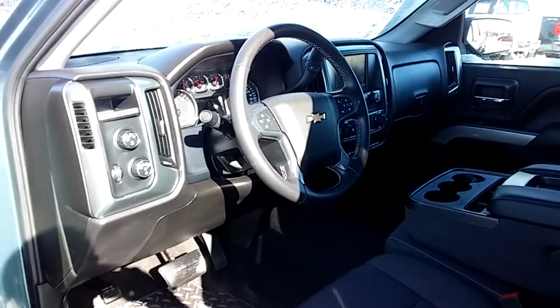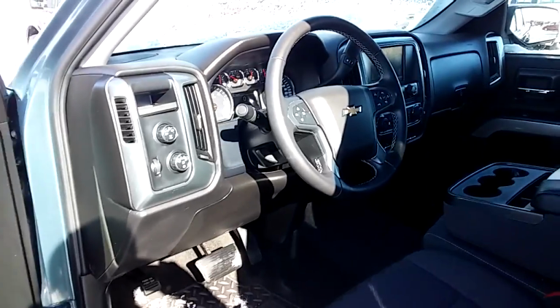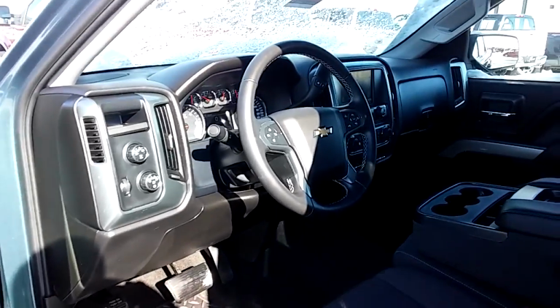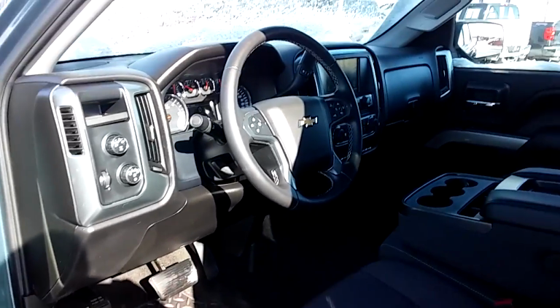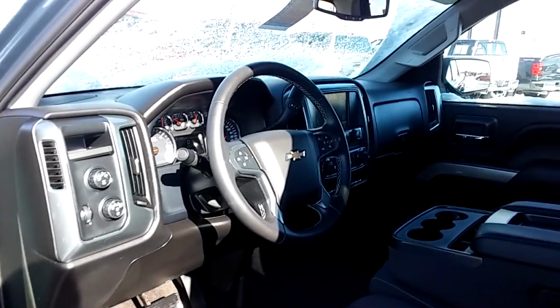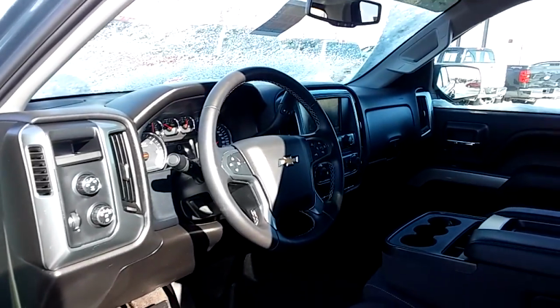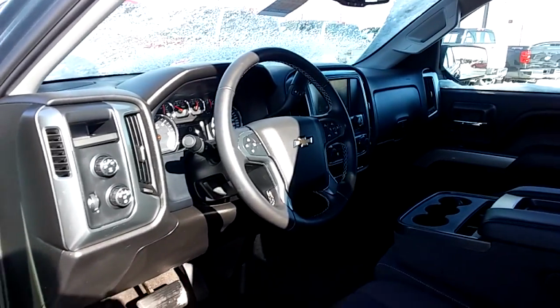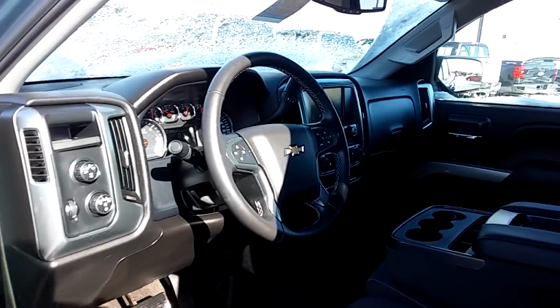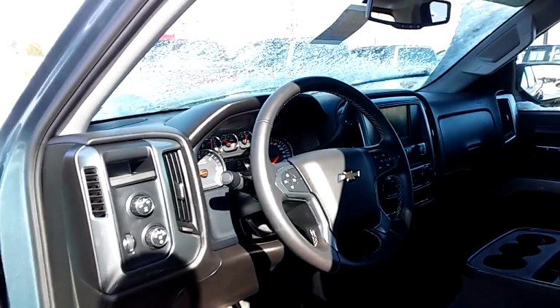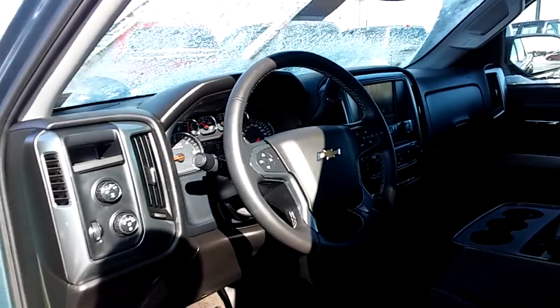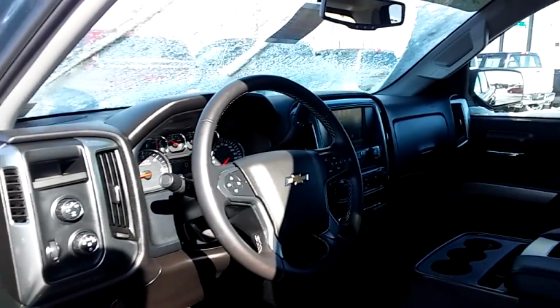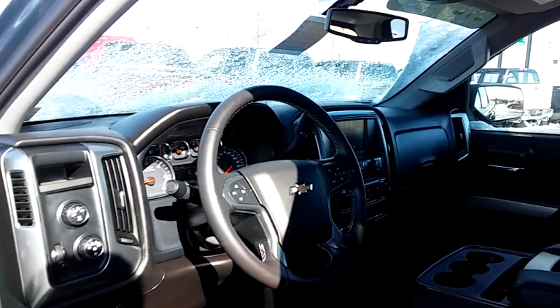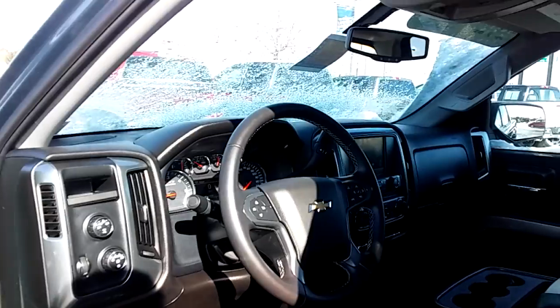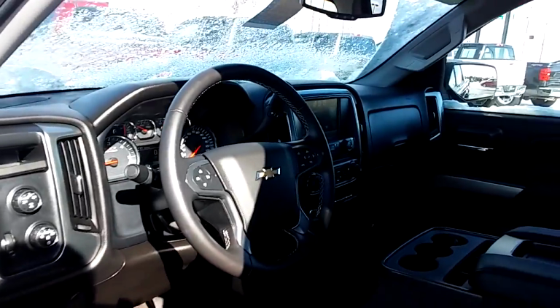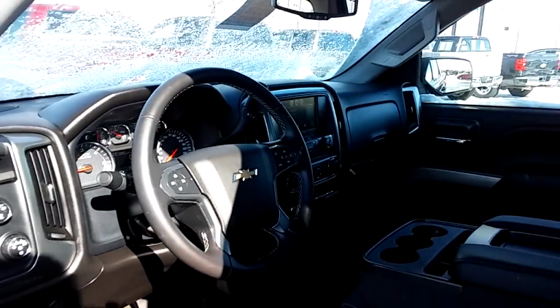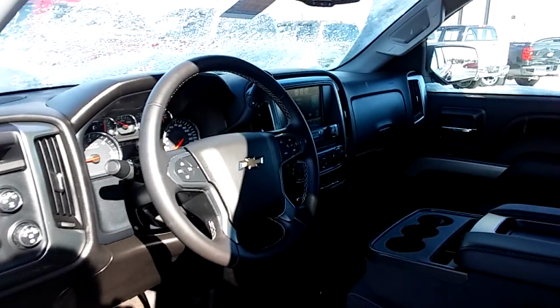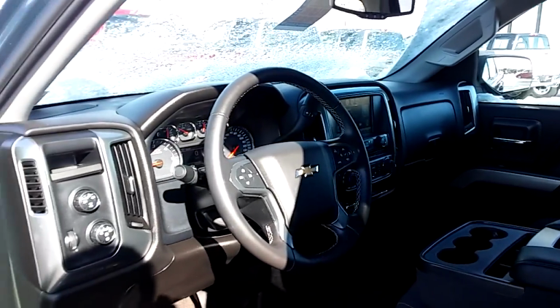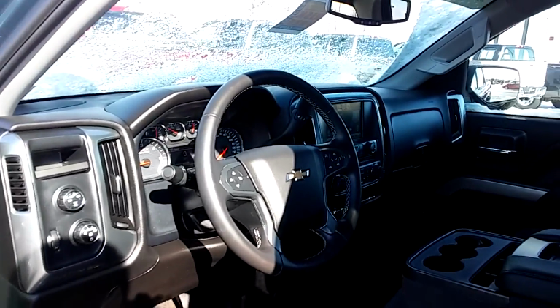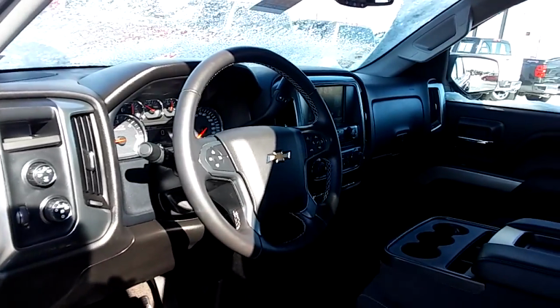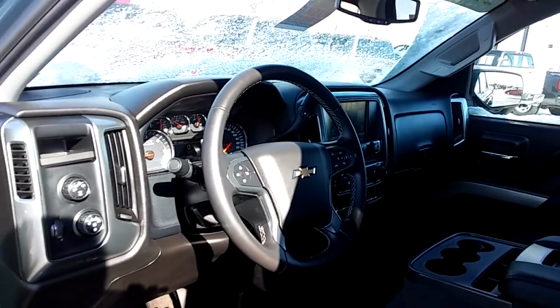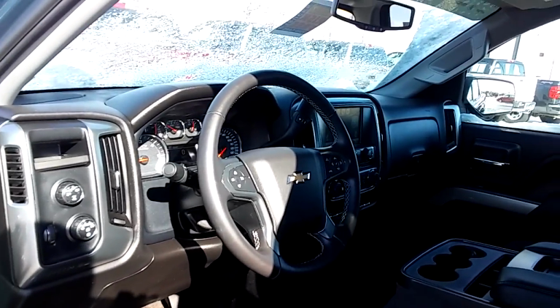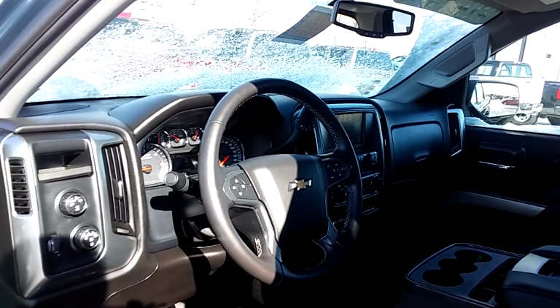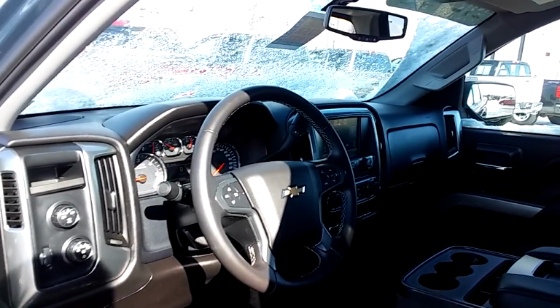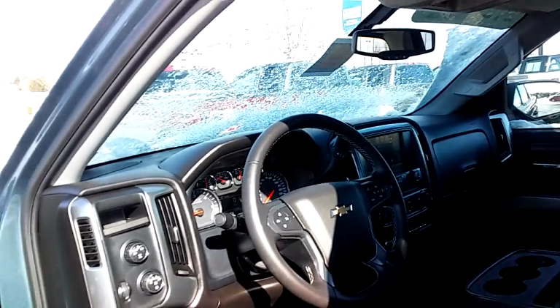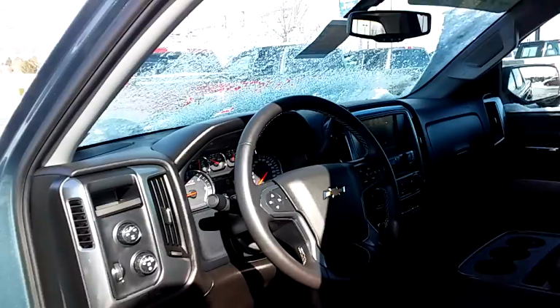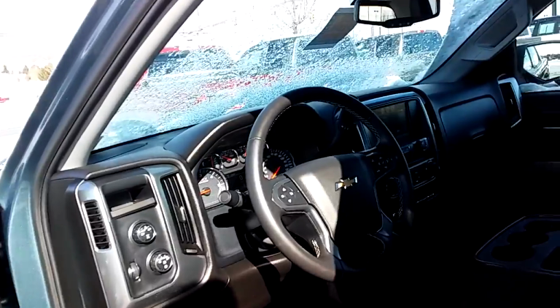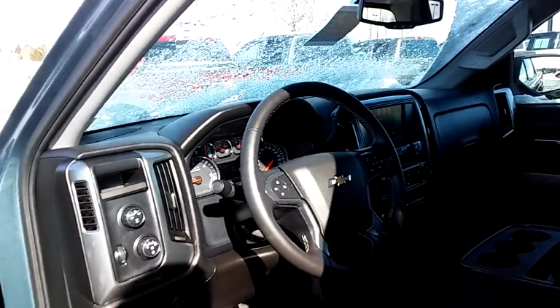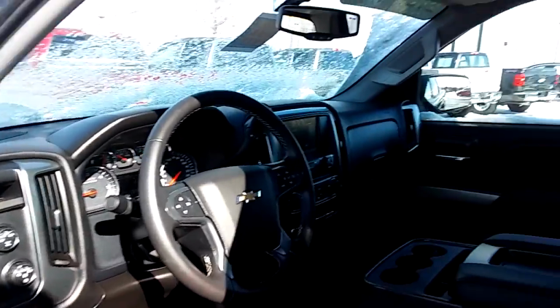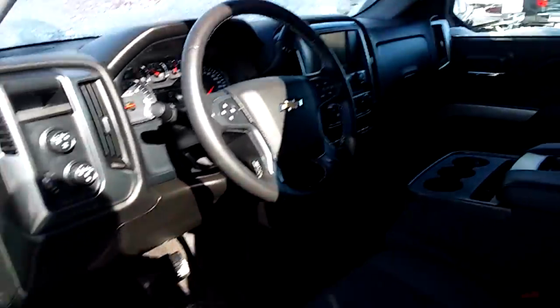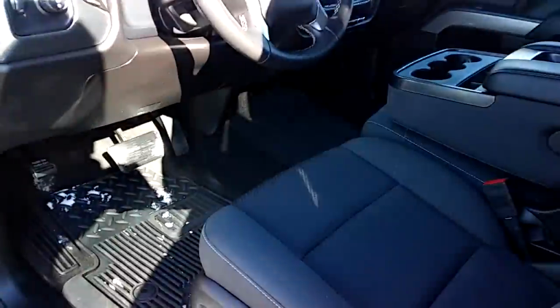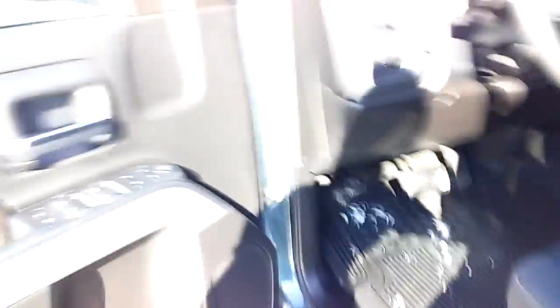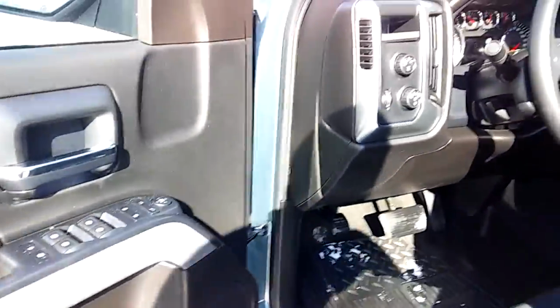Hello John, out here at Kenny Ross — quick YouTube video of the Silverado we've been talking about. Quick inside shot: as you can see, it has the steering wheel with Bluetooth voice commands, rear camera, power pedals, power seat, and remote start.